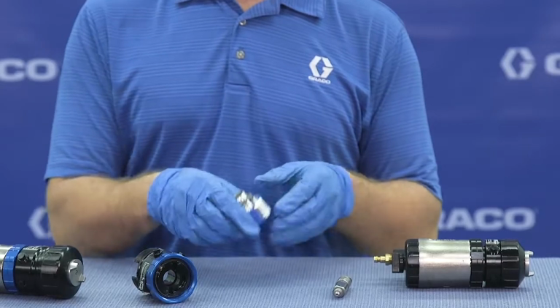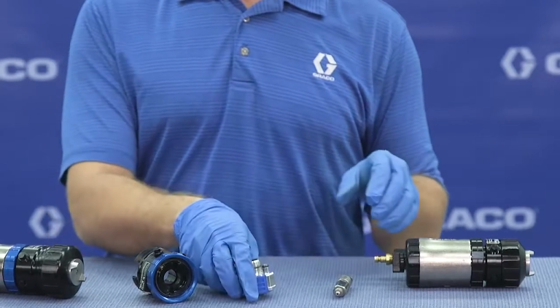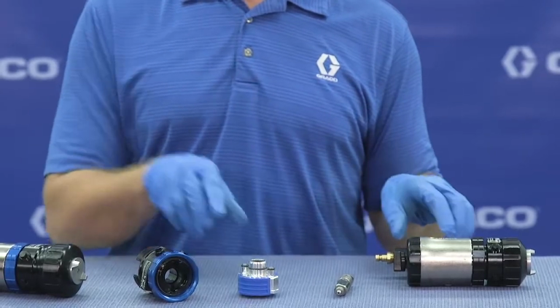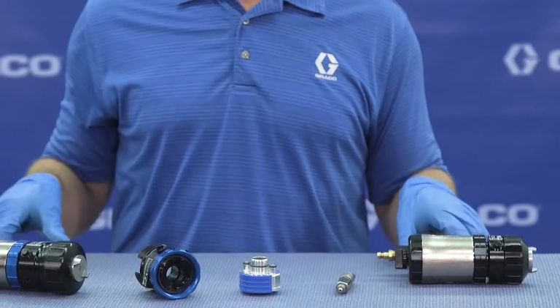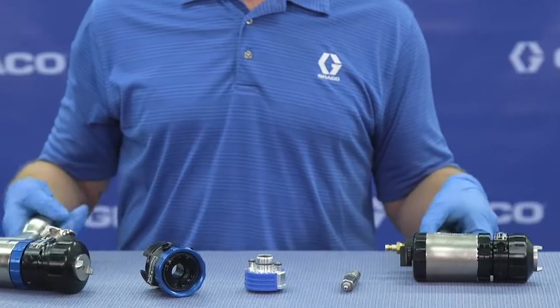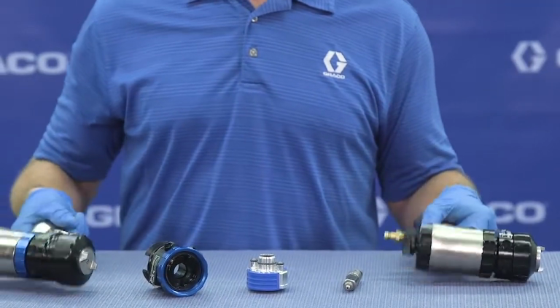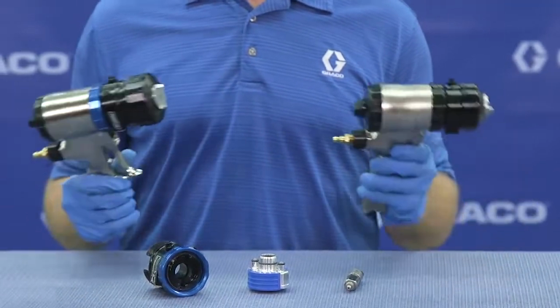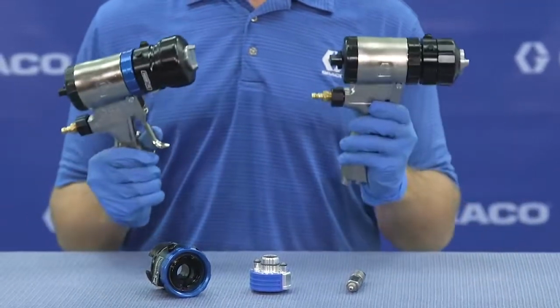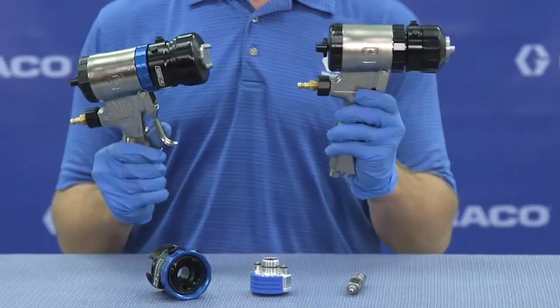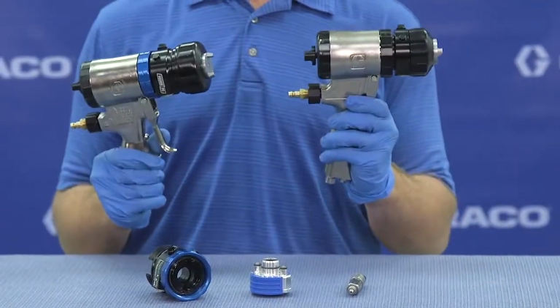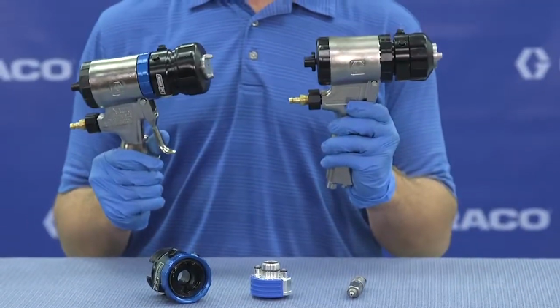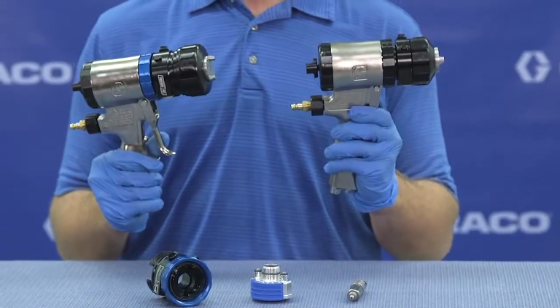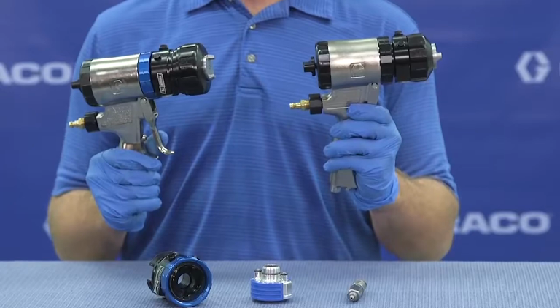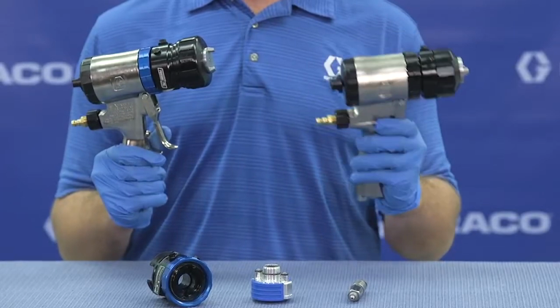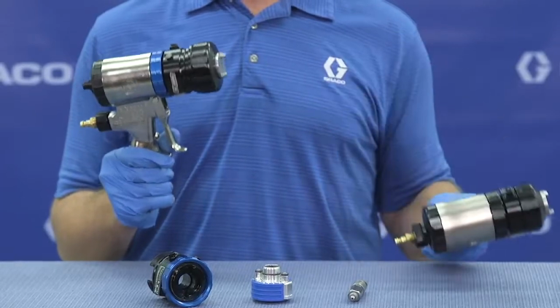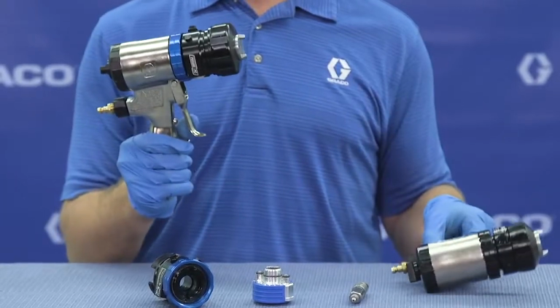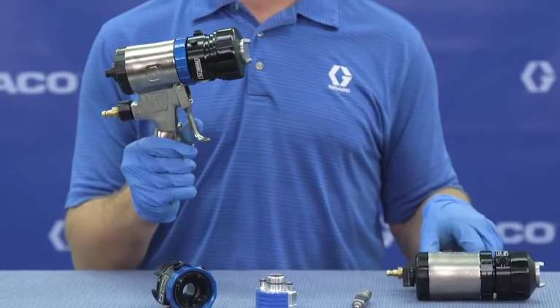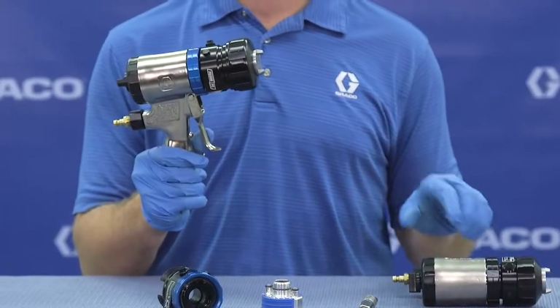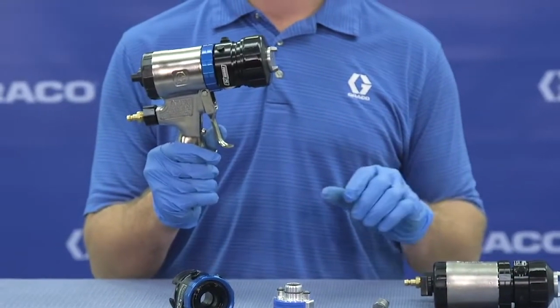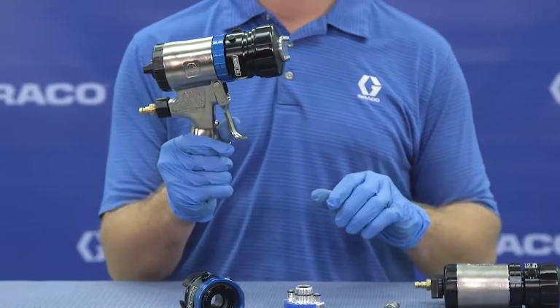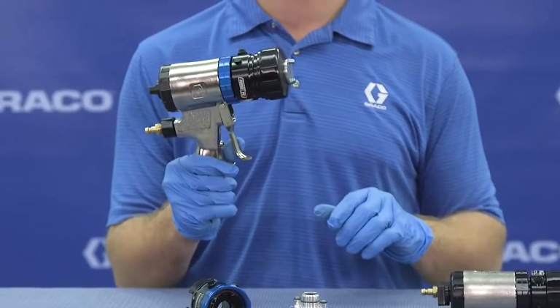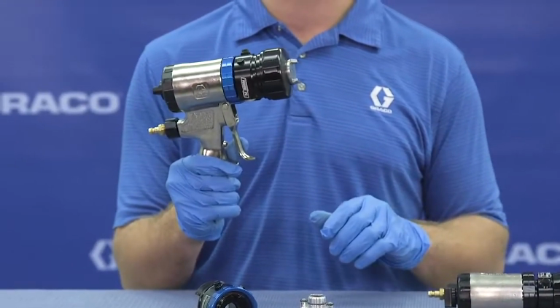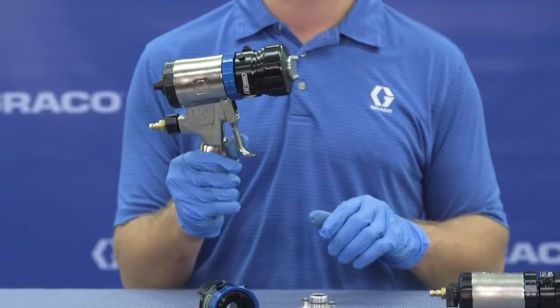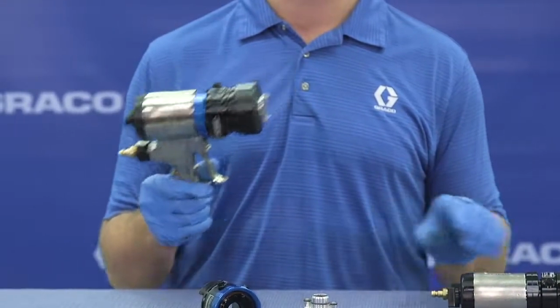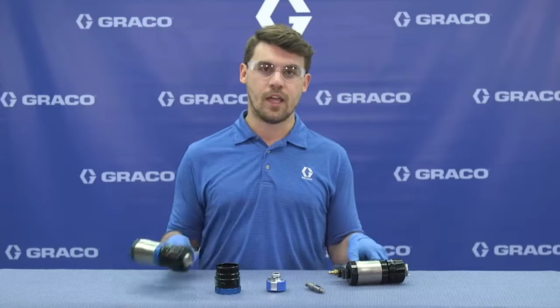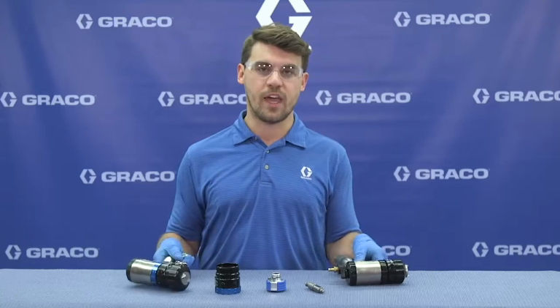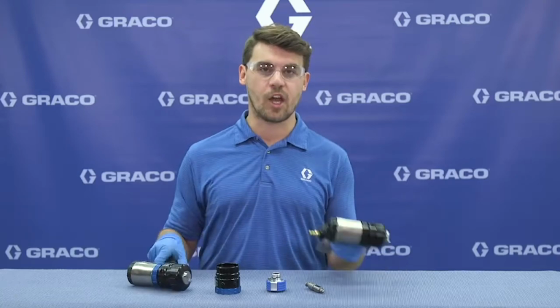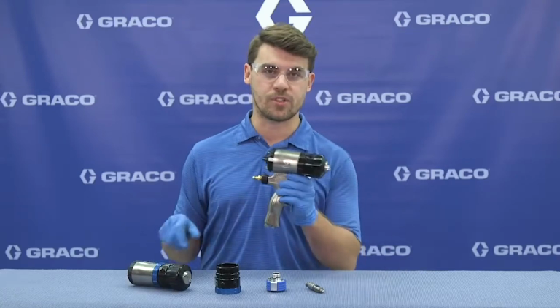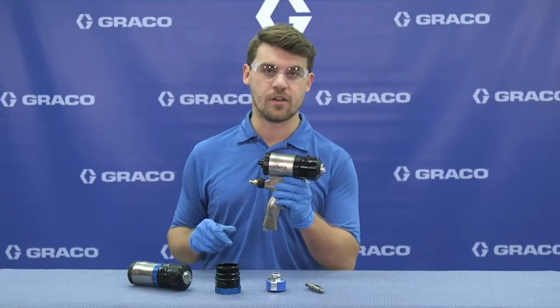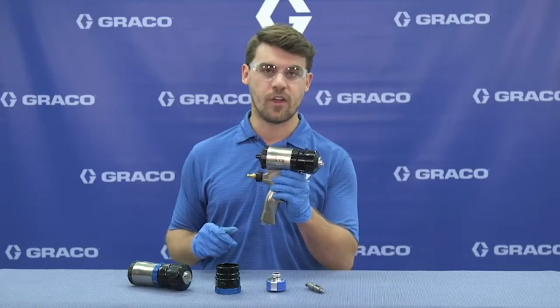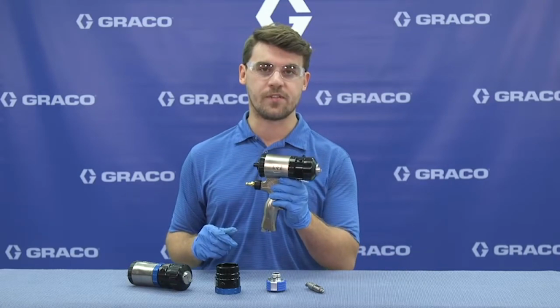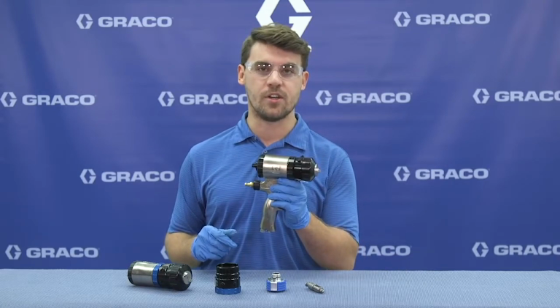And because the fluid path is the exact same between these two guns, you can expect the same proven performance in the new Fusion ProConnect gun as we've had in the Air Purge gun for the last 15 years.